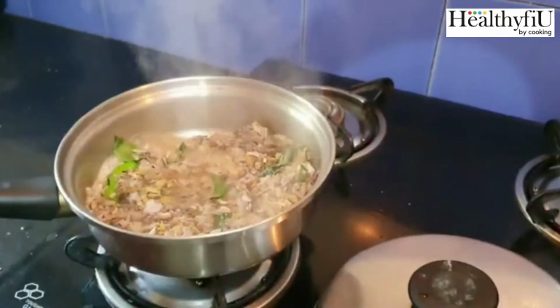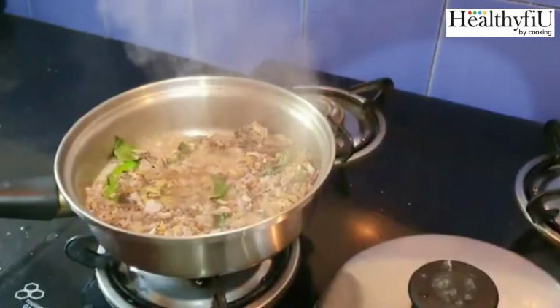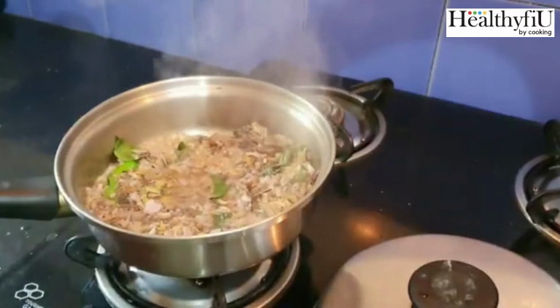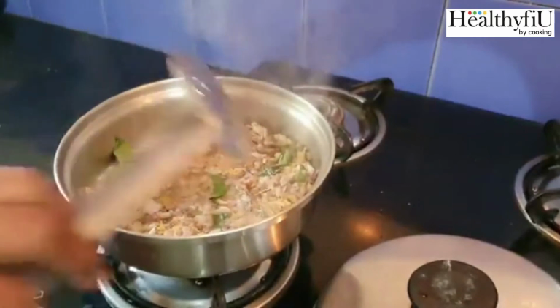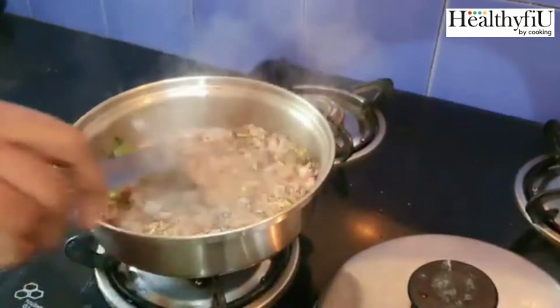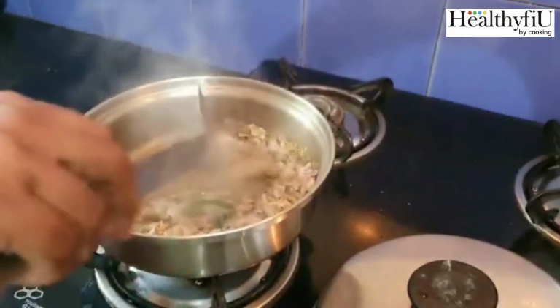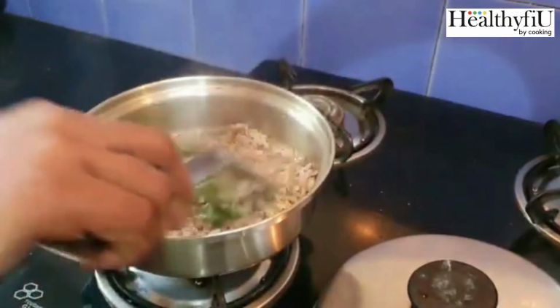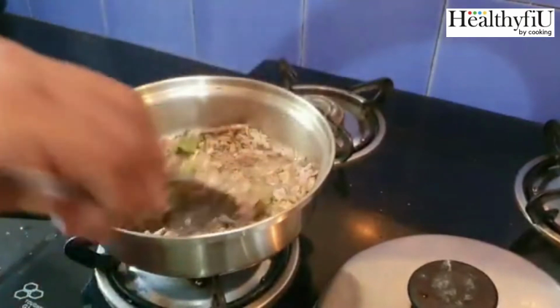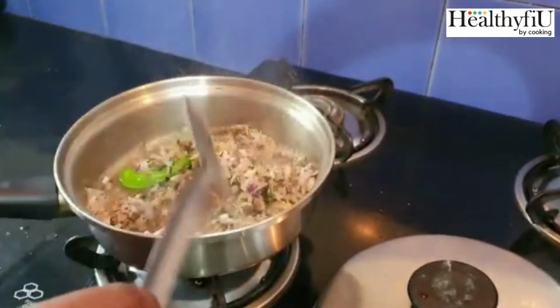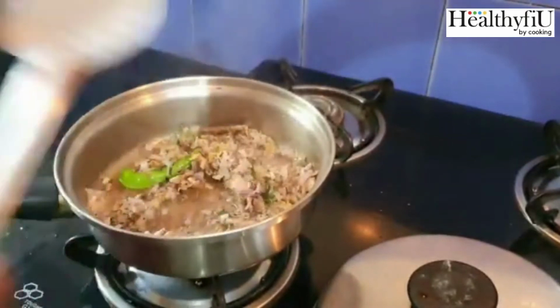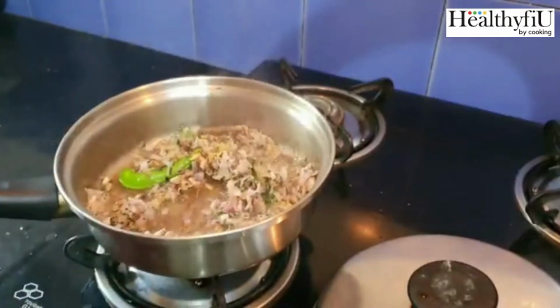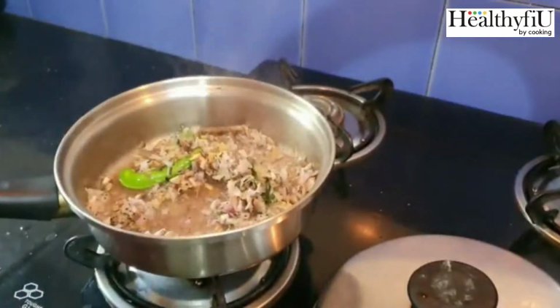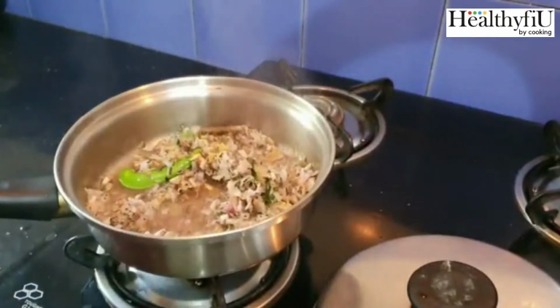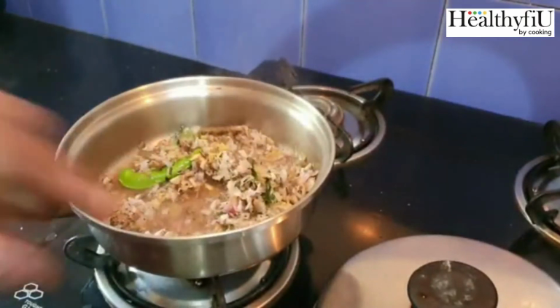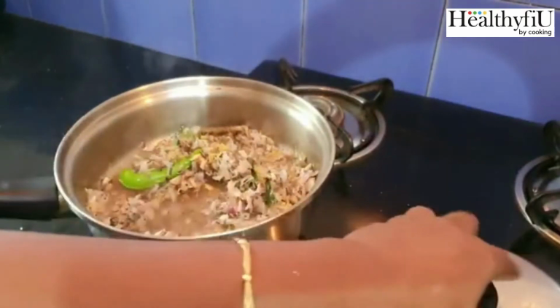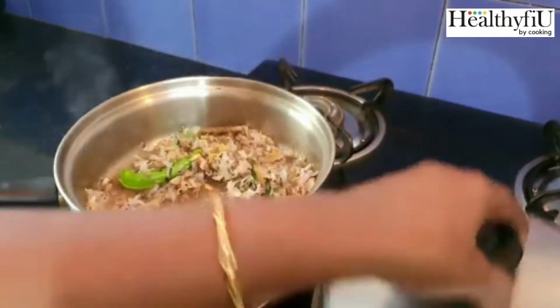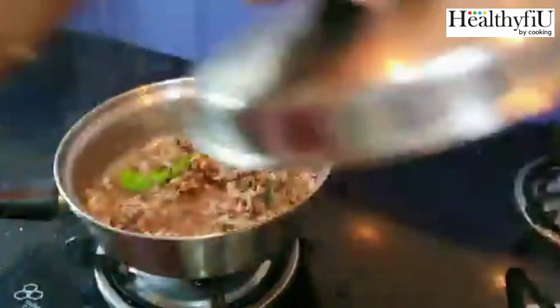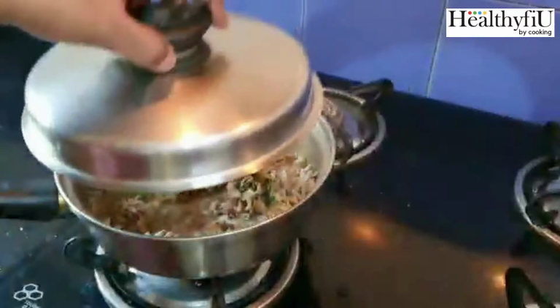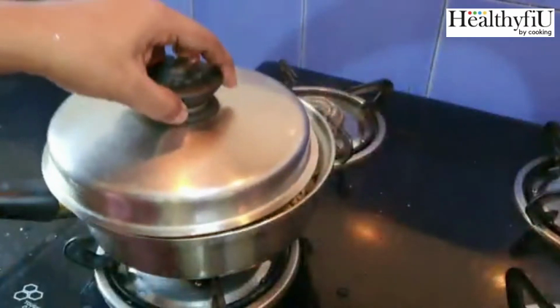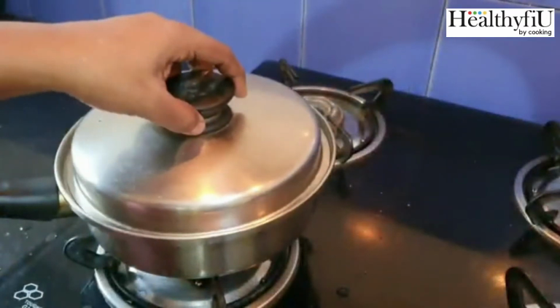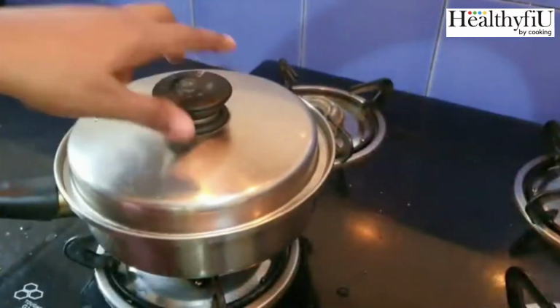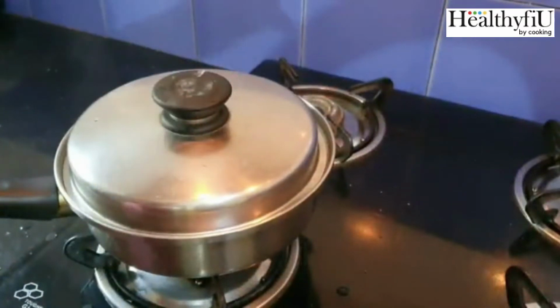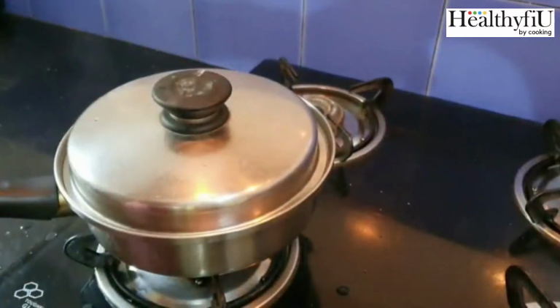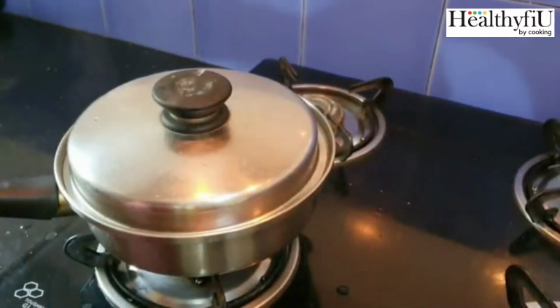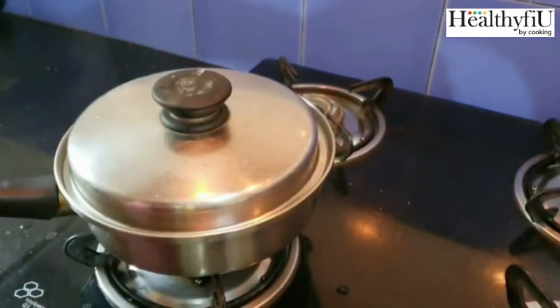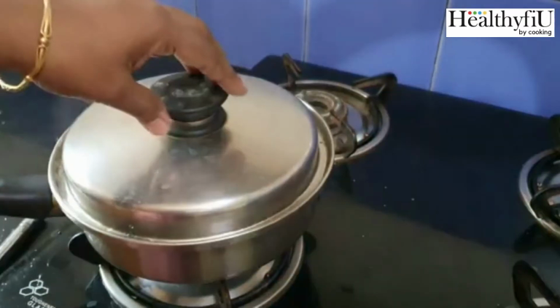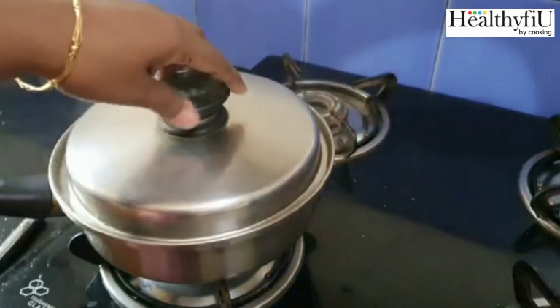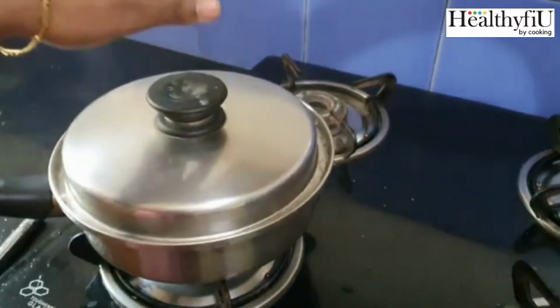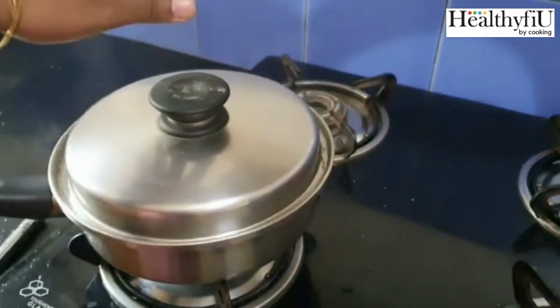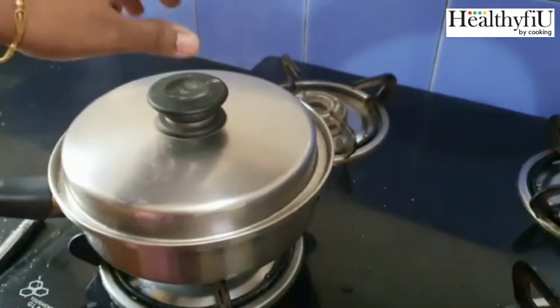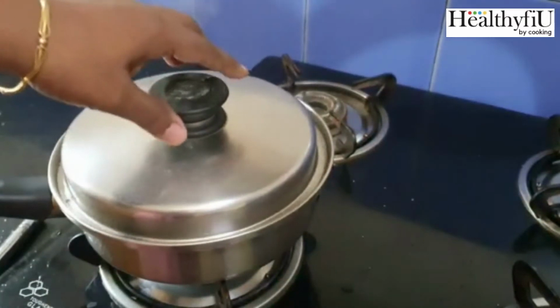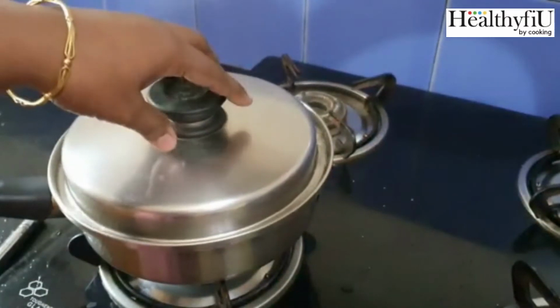Now we will close the lid for 5 to 7 minutes. It will be cooked on a low flame.